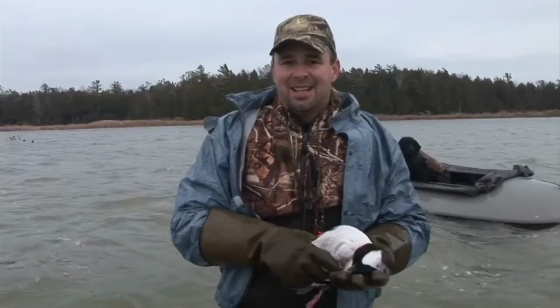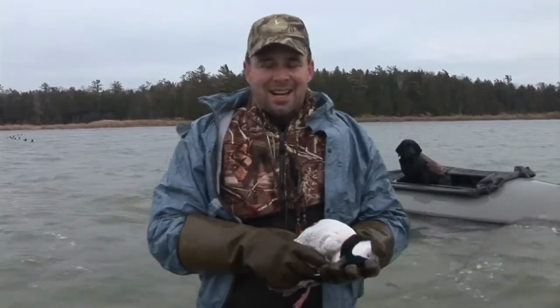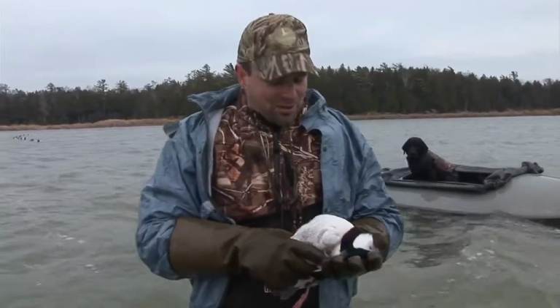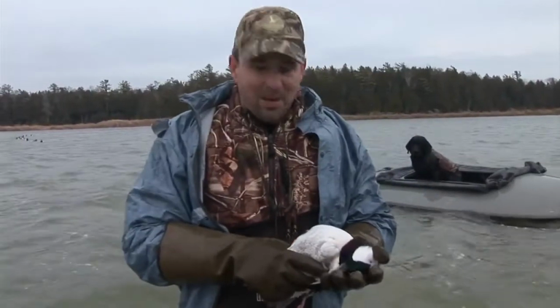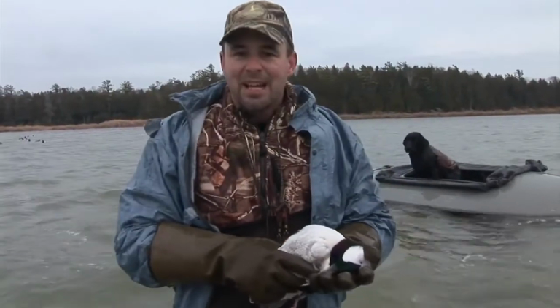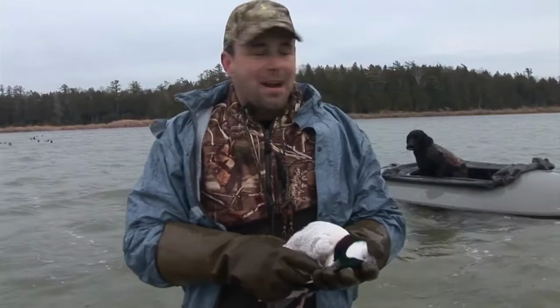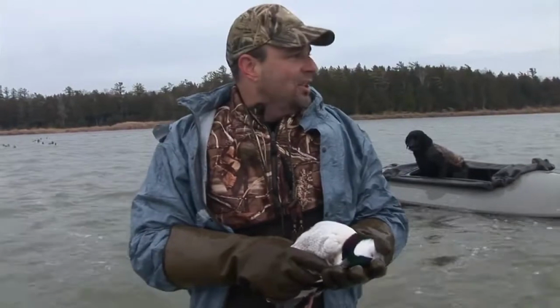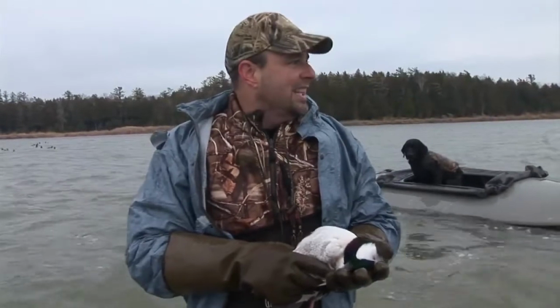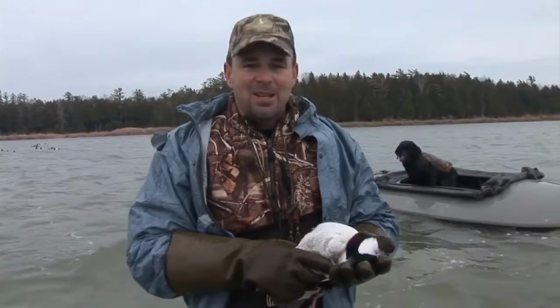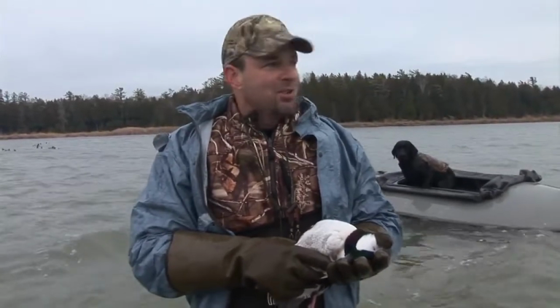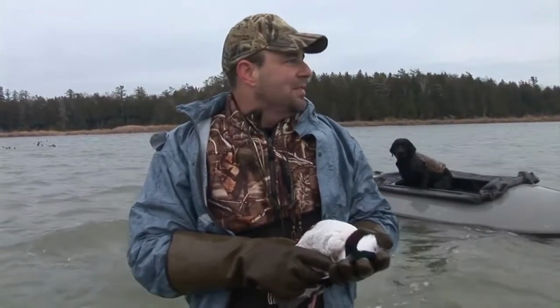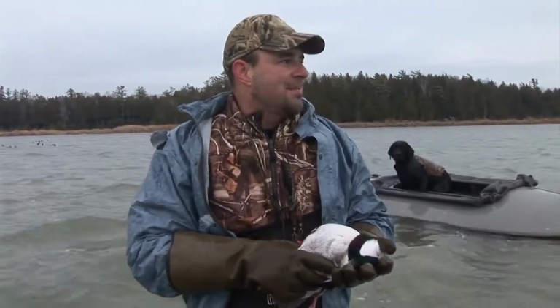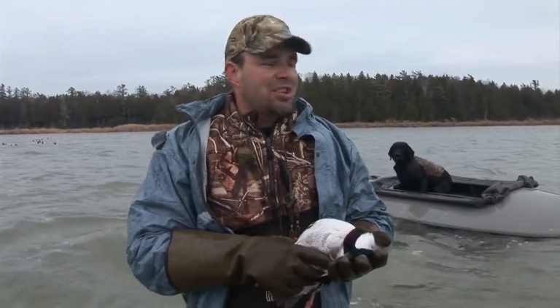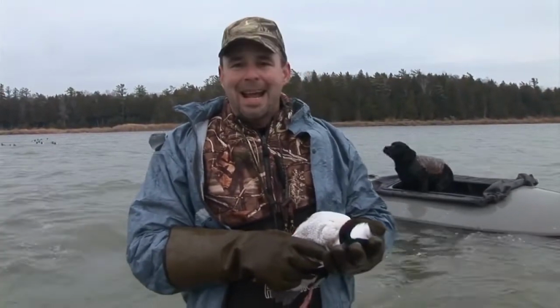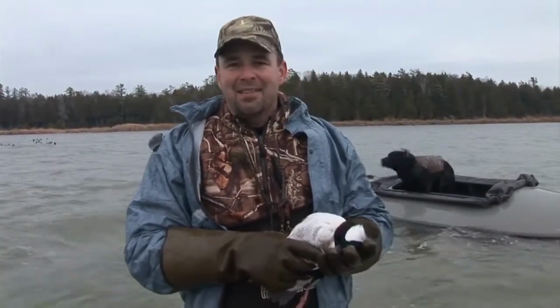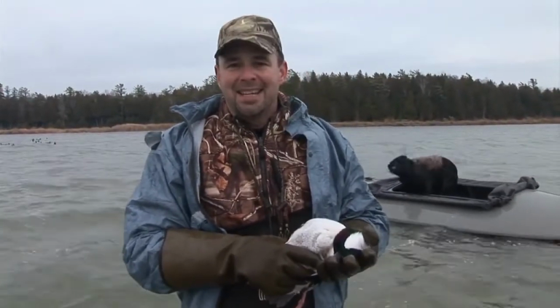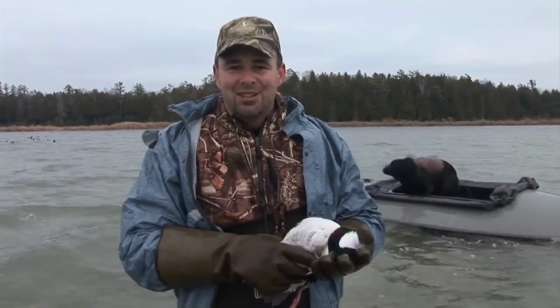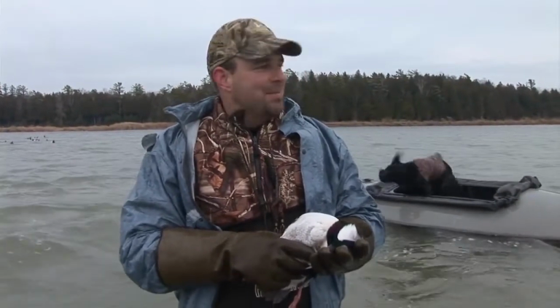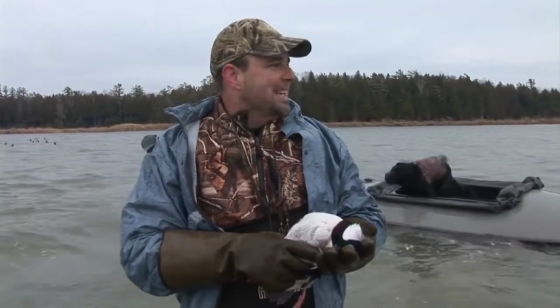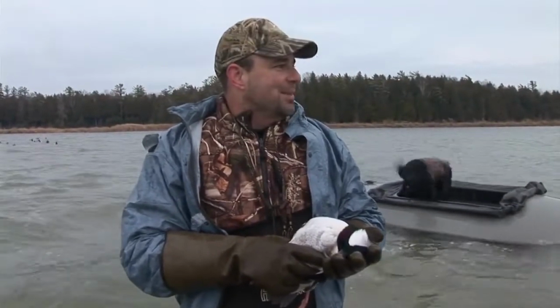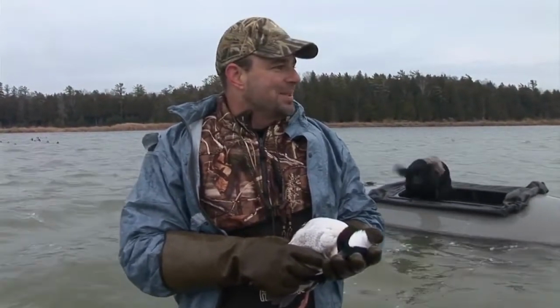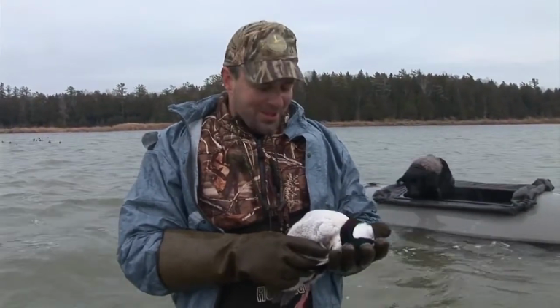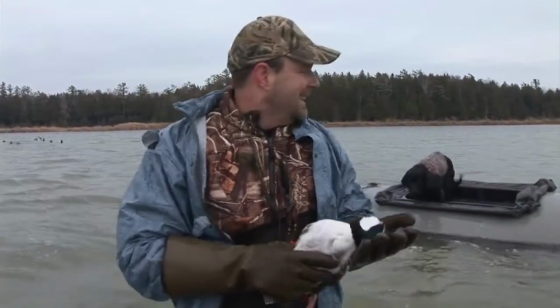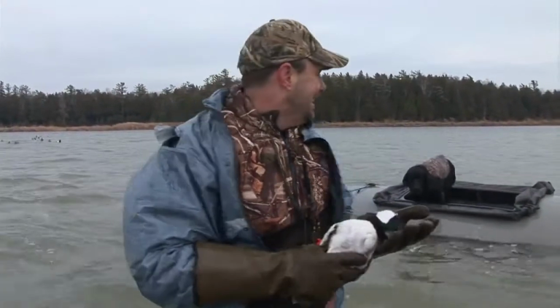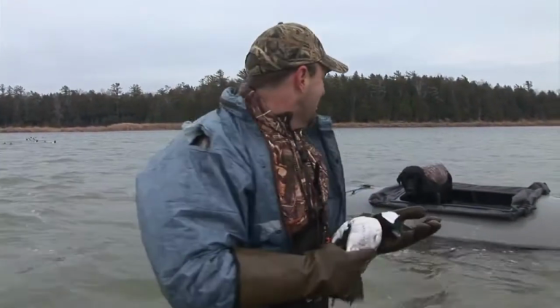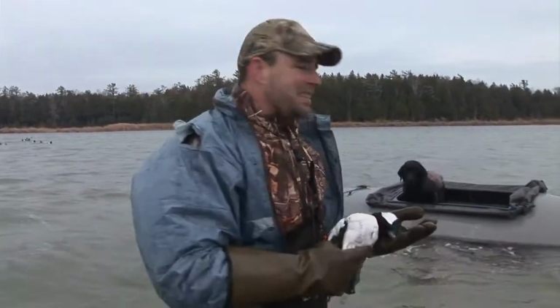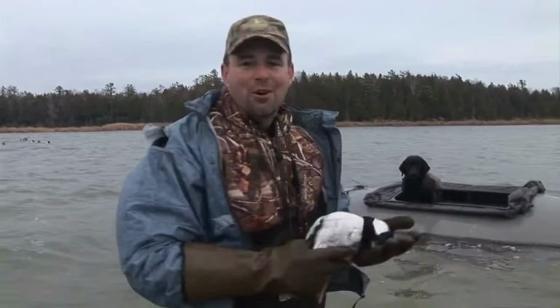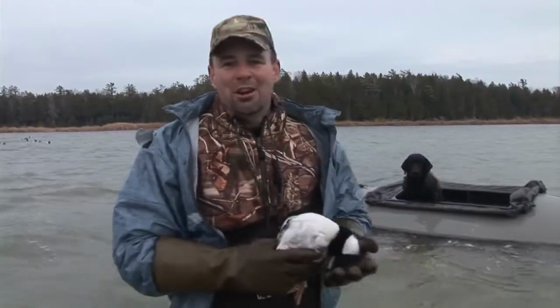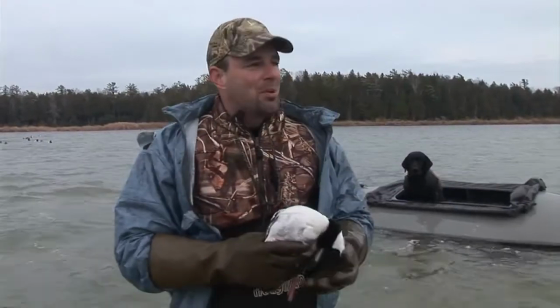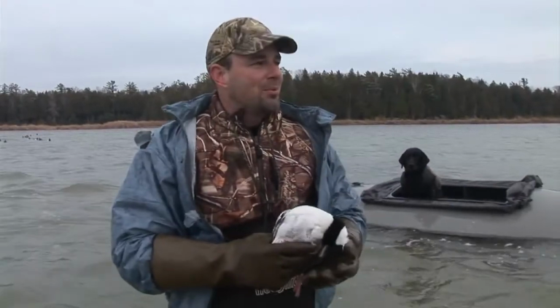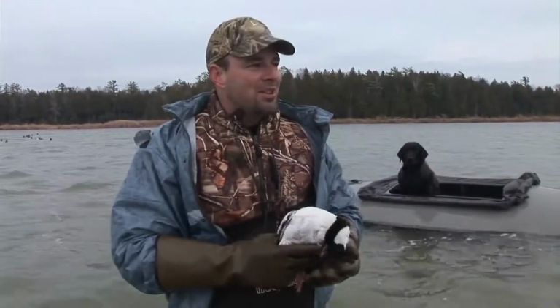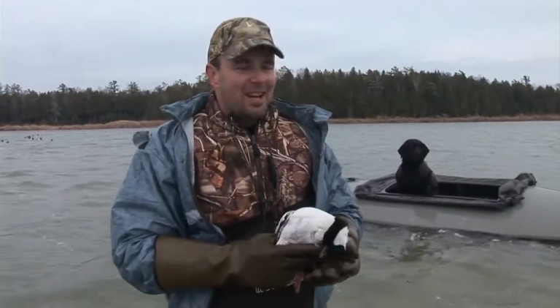Got a nice drake bufflehead, and Rommel gave me a little bit of a Lake Michigan bath jumping back in the boat. So definitely different — layout boat hunting with the dog.